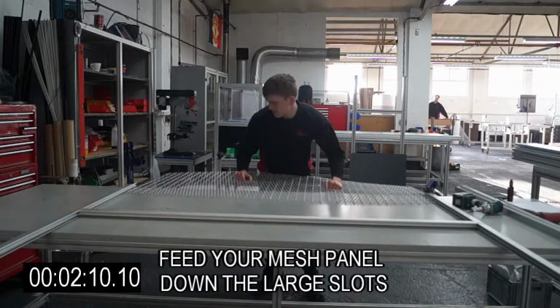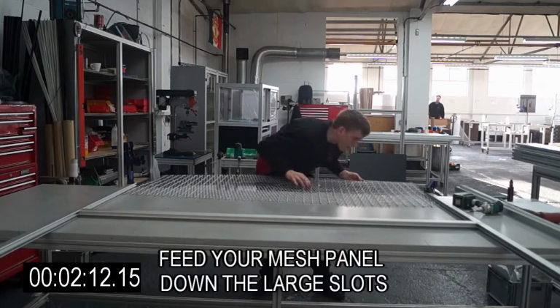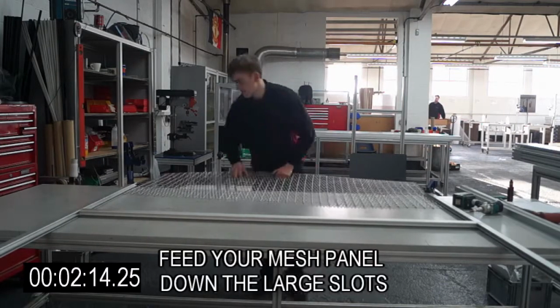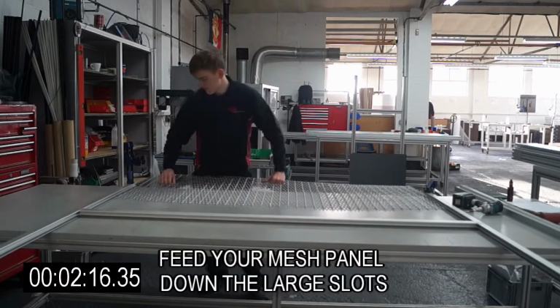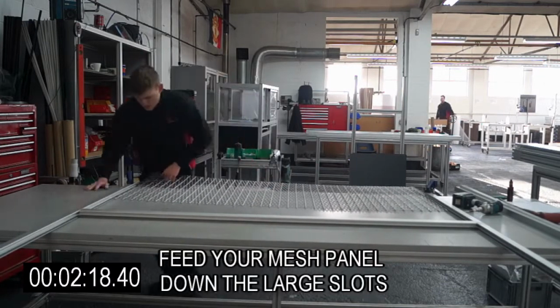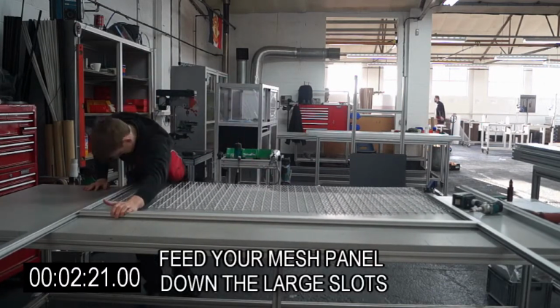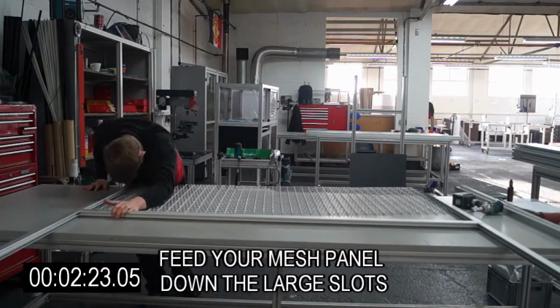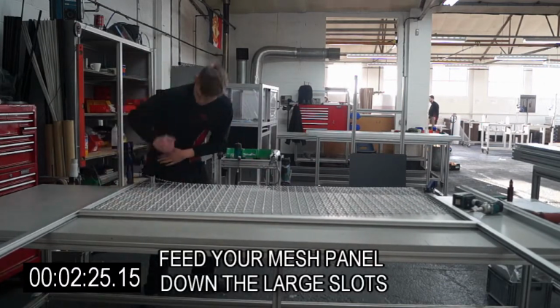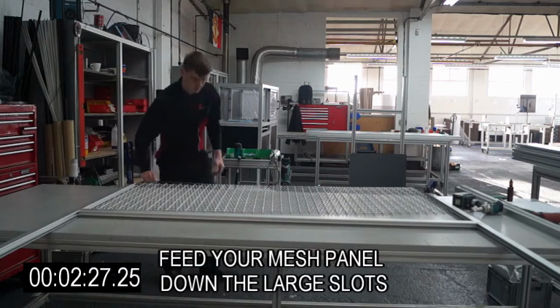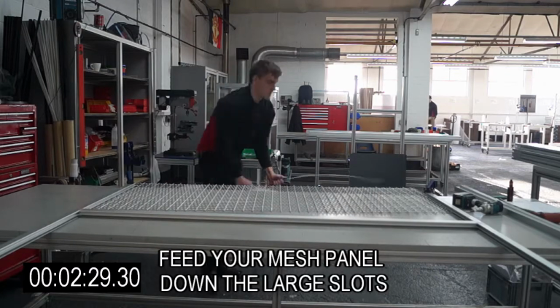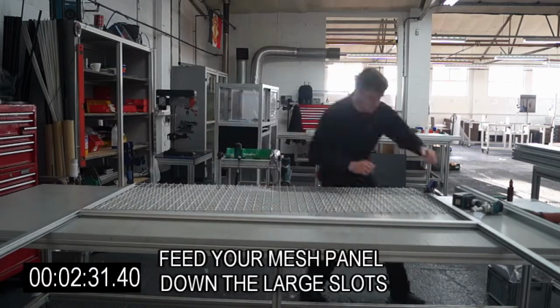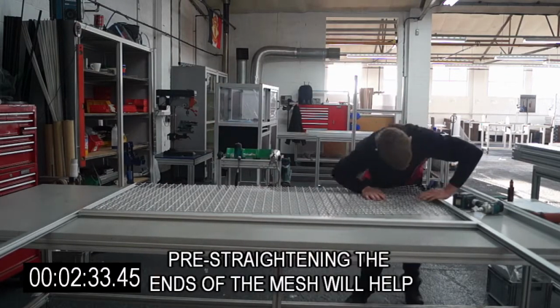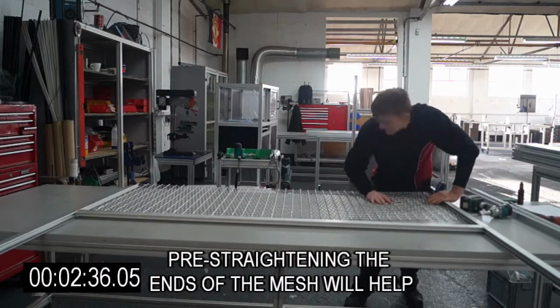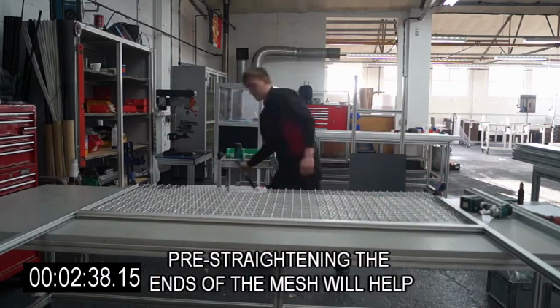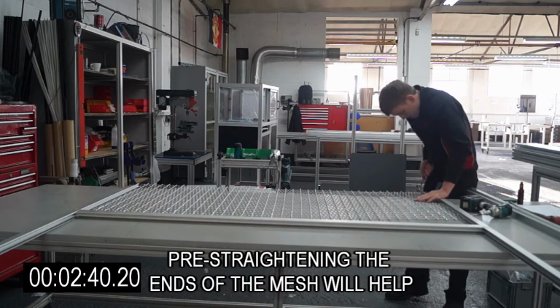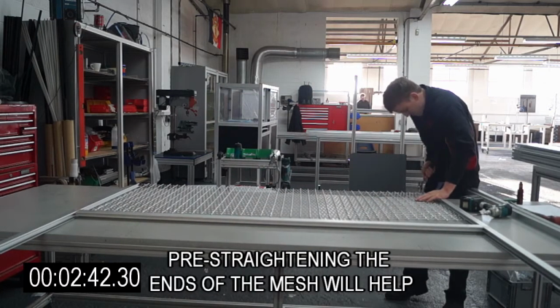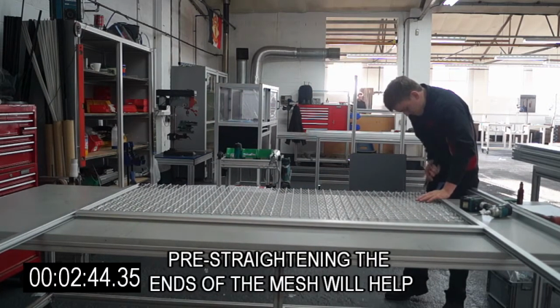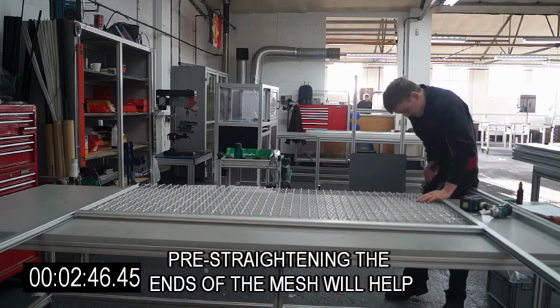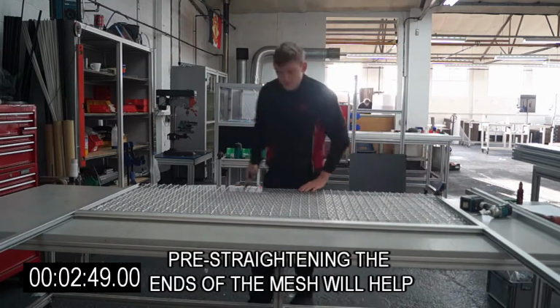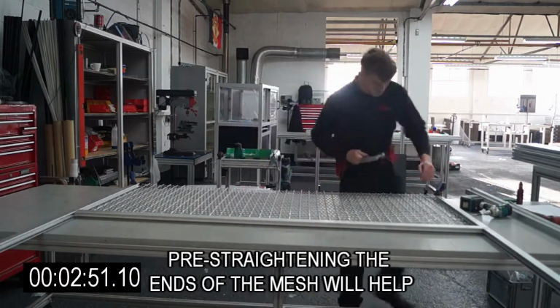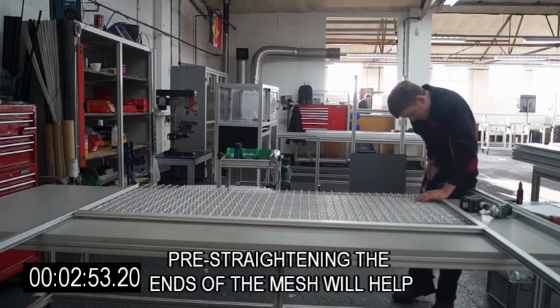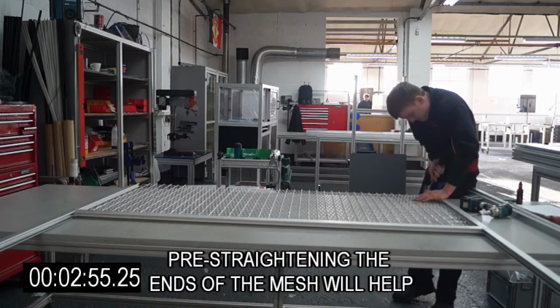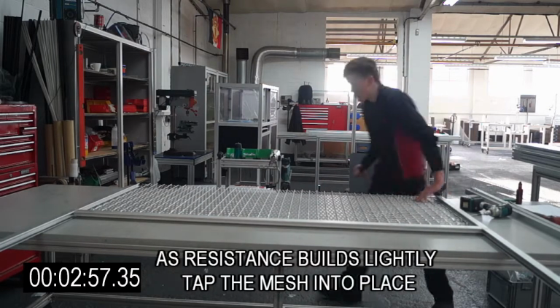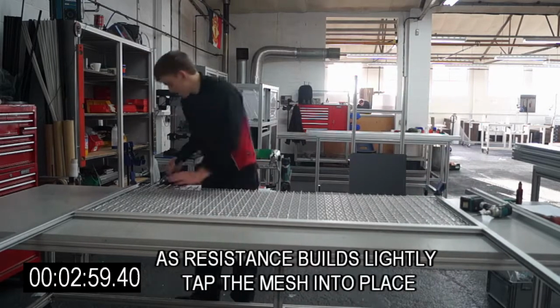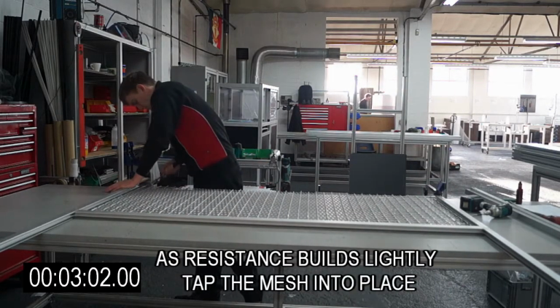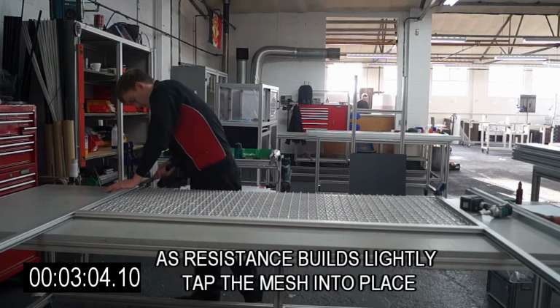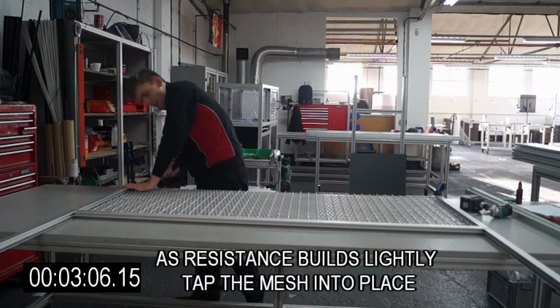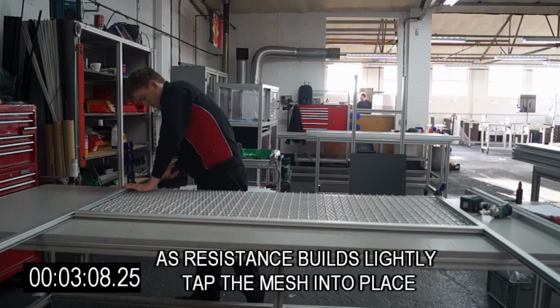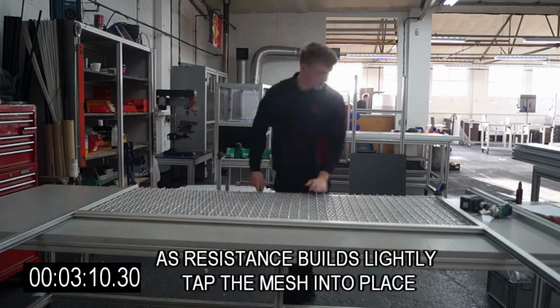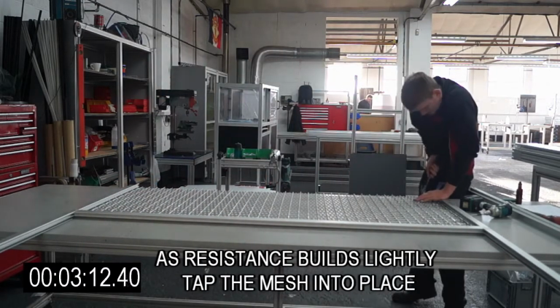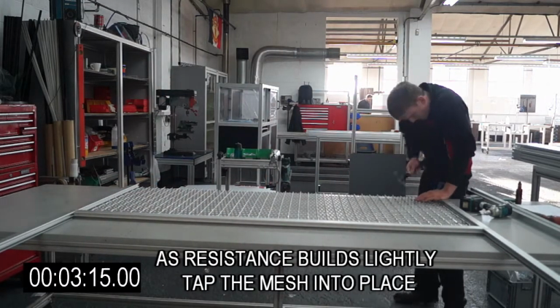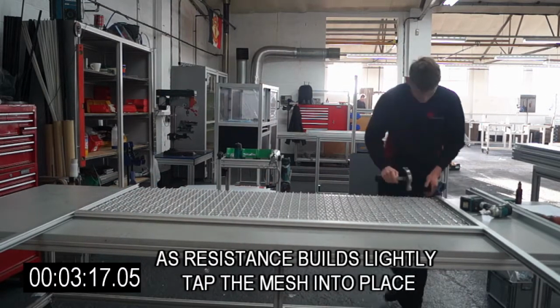Feed your mesh panel down the large slots. Pre-straightening the ends of the mesh will help. As resistance builds, lightly tap the mesh into place.